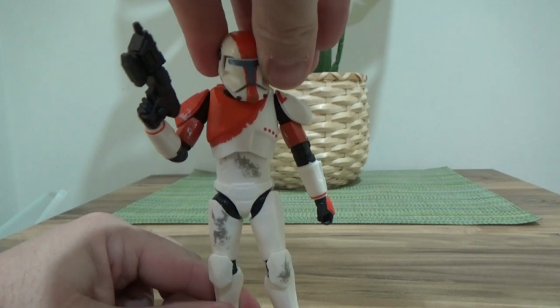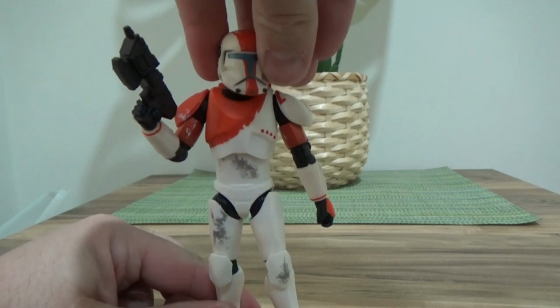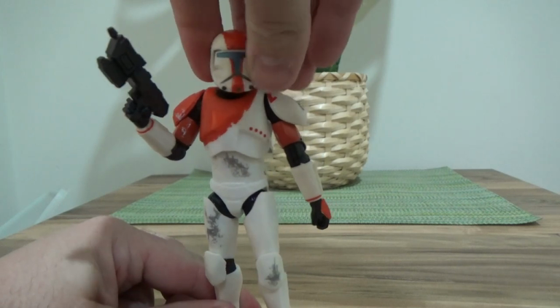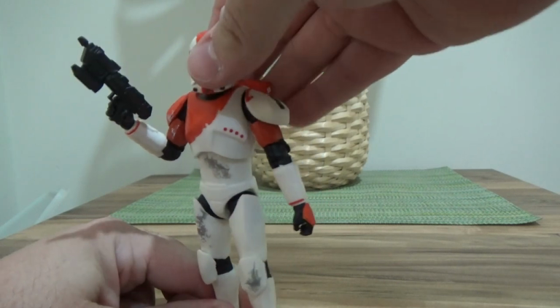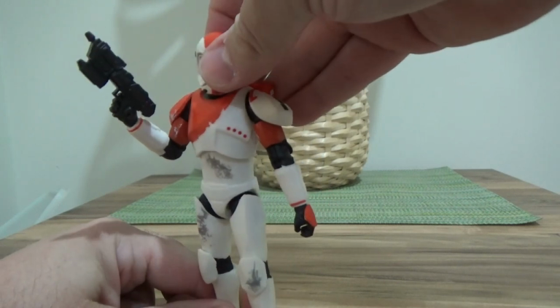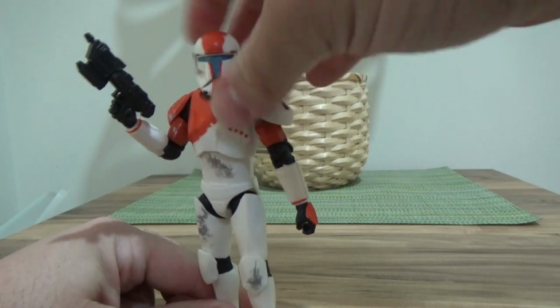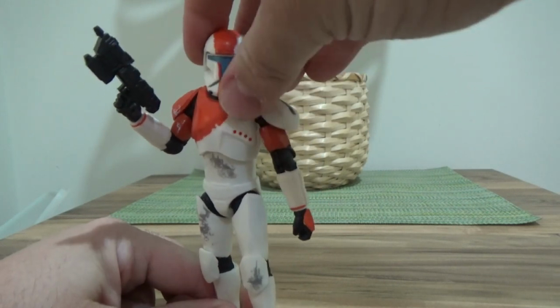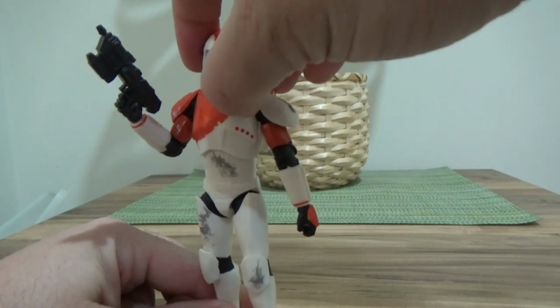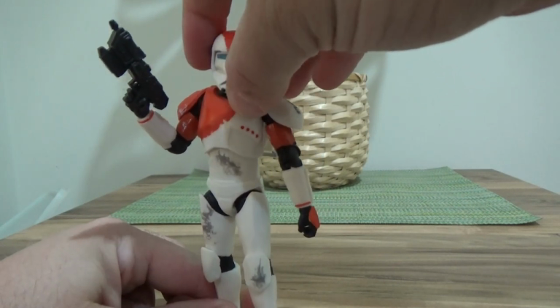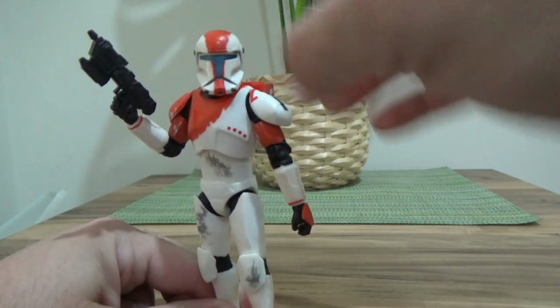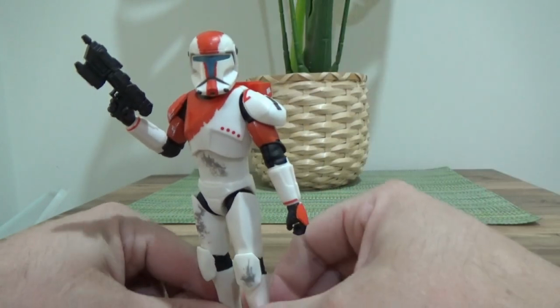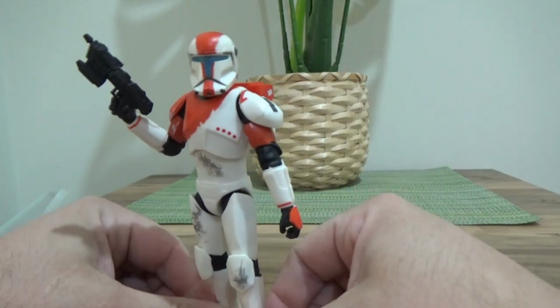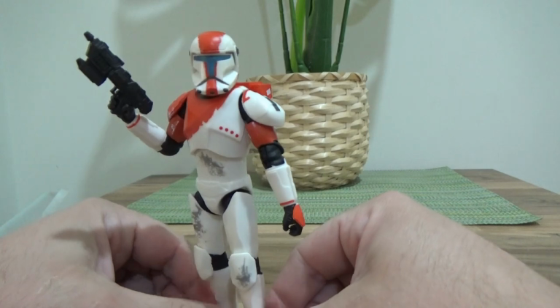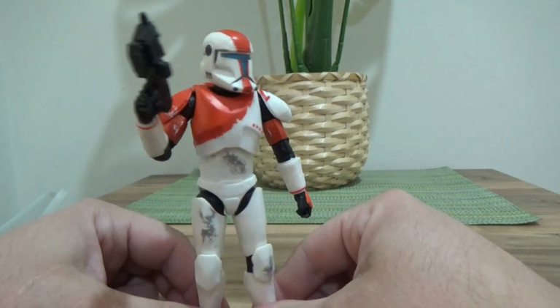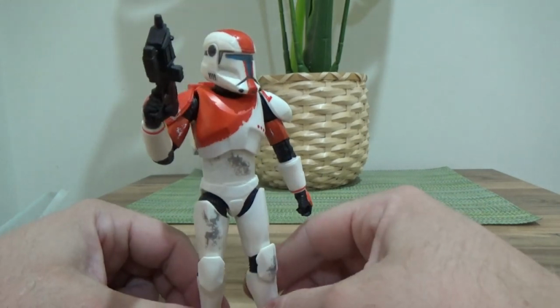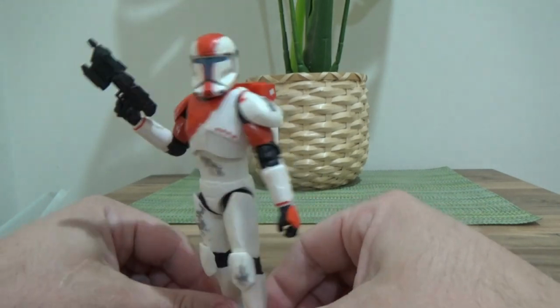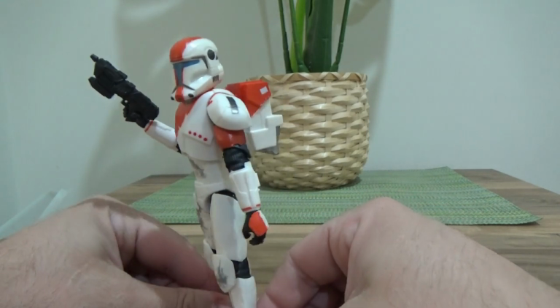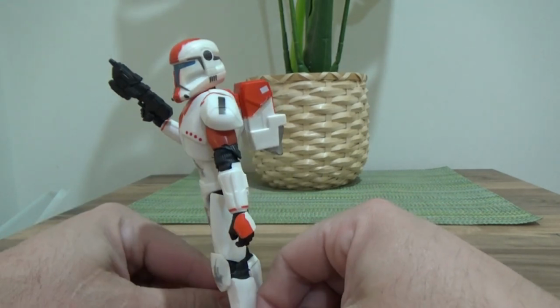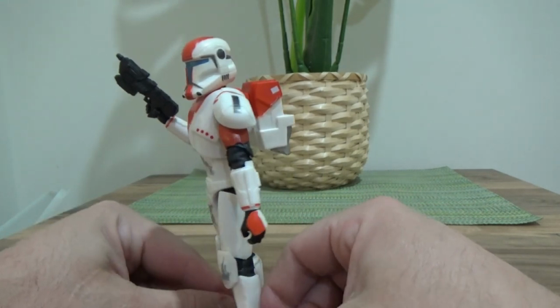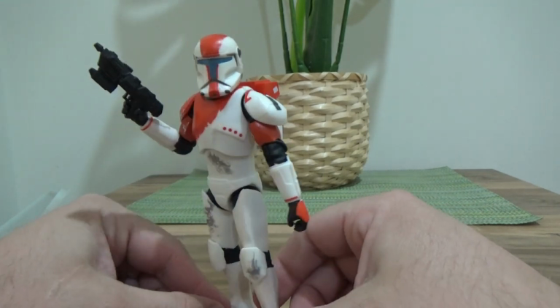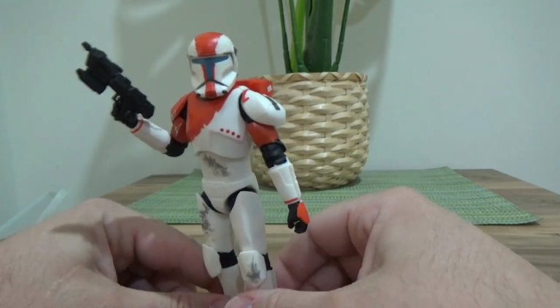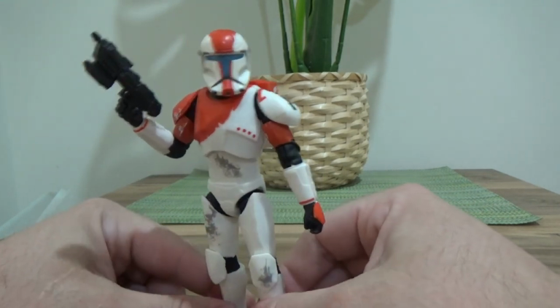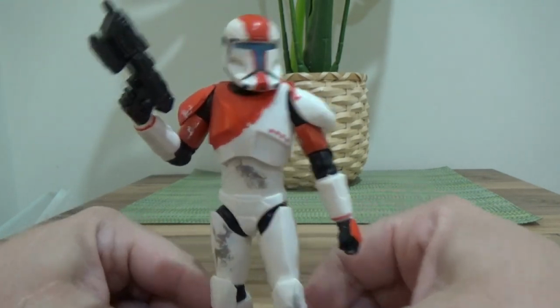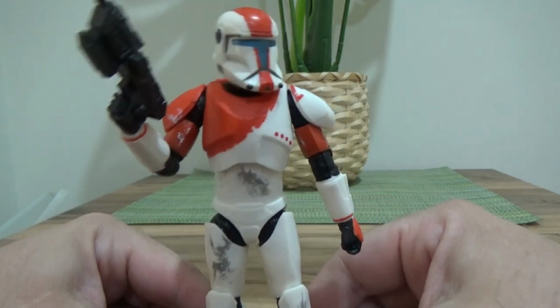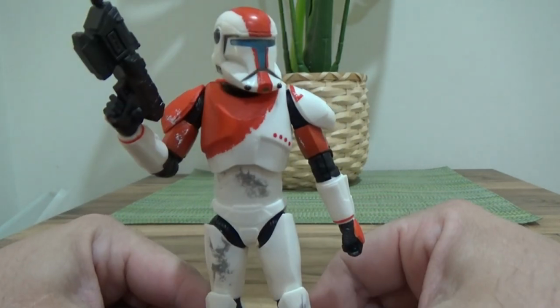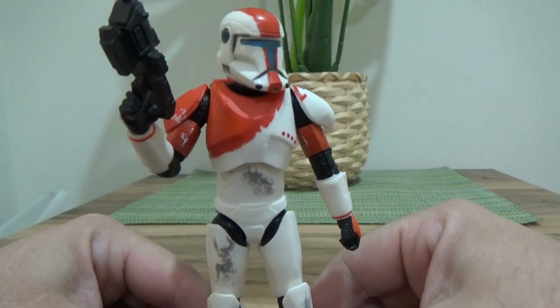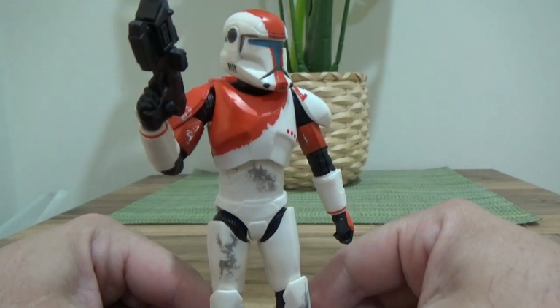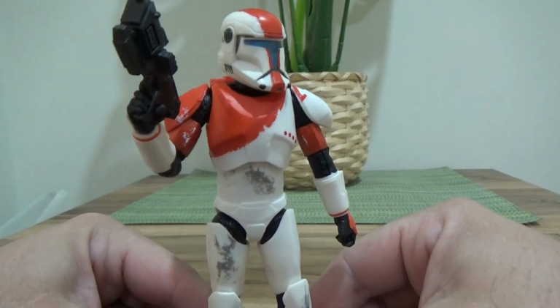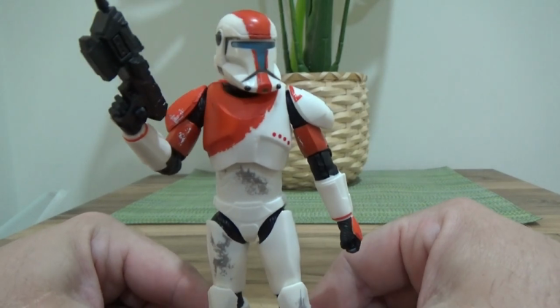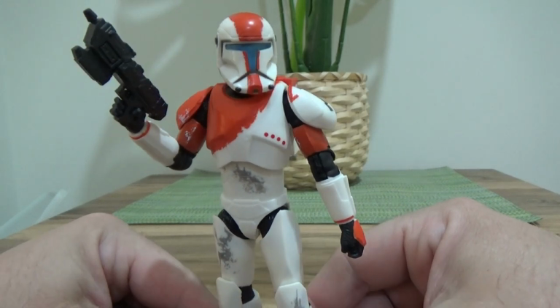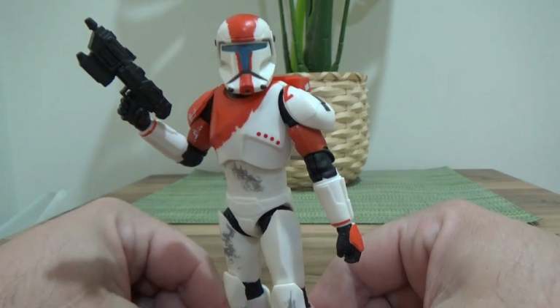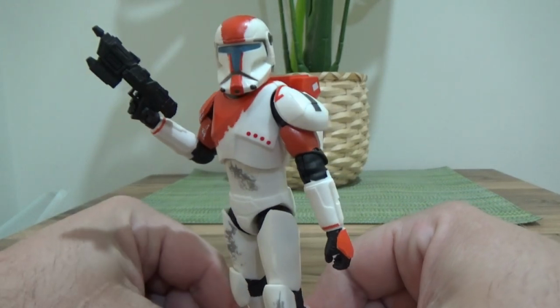Hopefully with the Black Series they can follow it up — give us a Scorch, give us a Sev, et cetera. That would be super cool. The helmet on this figure honestly looks fantastic.